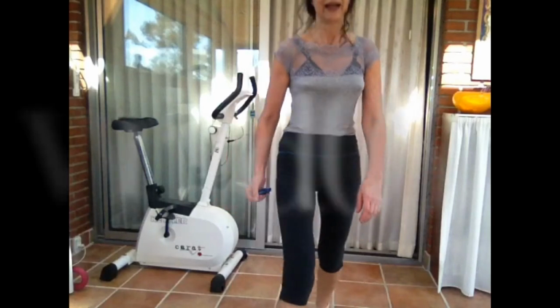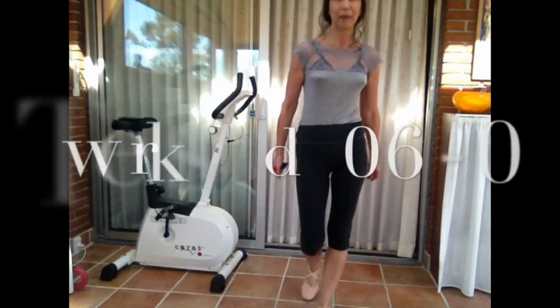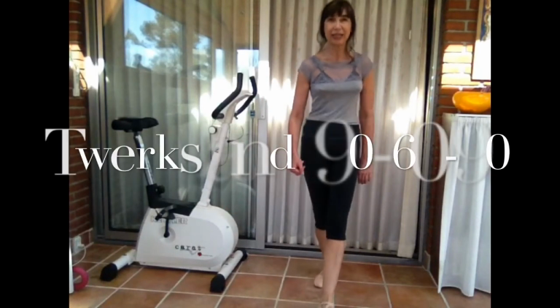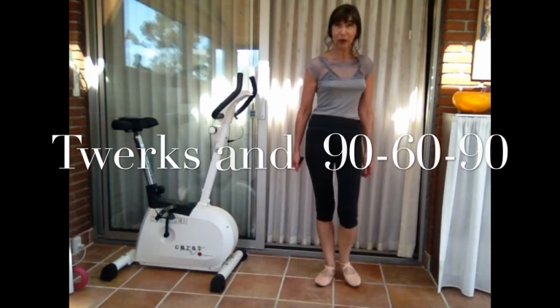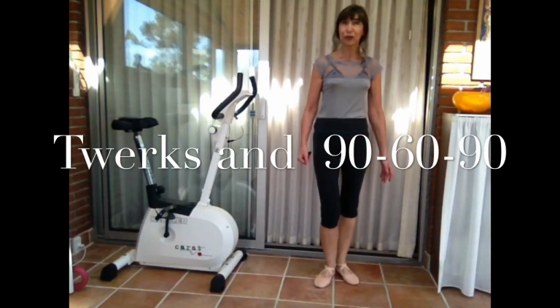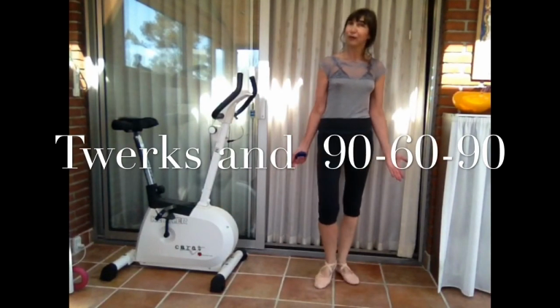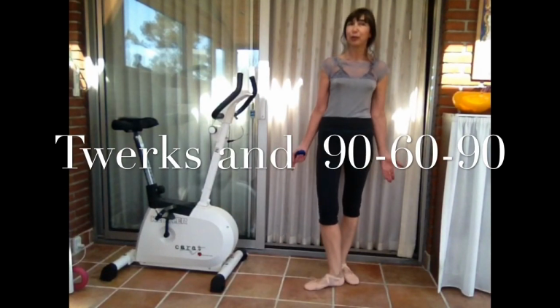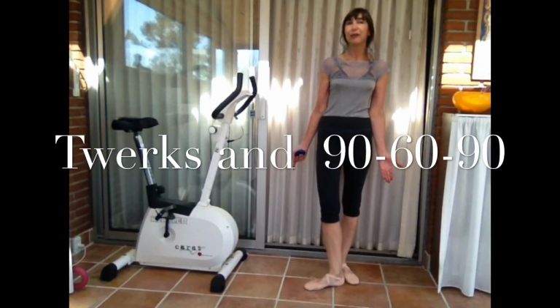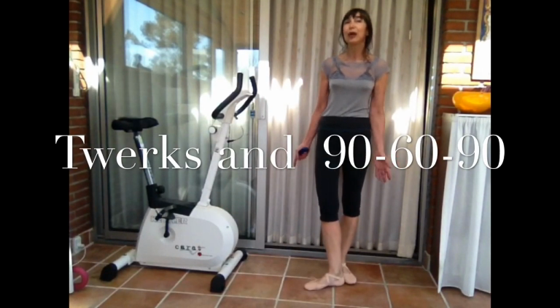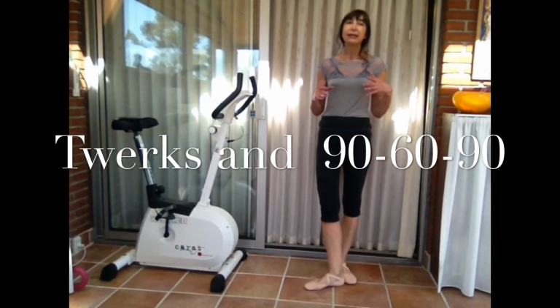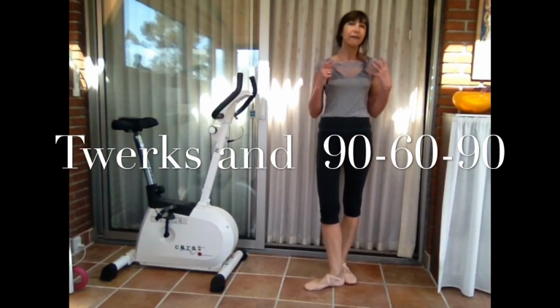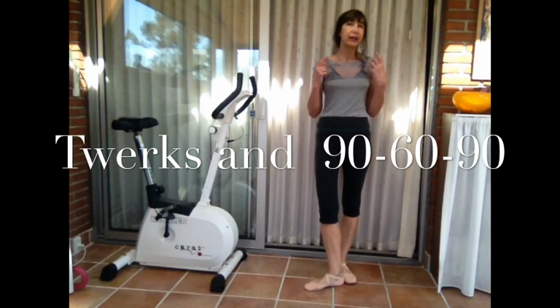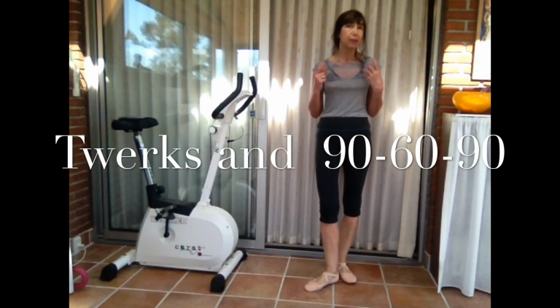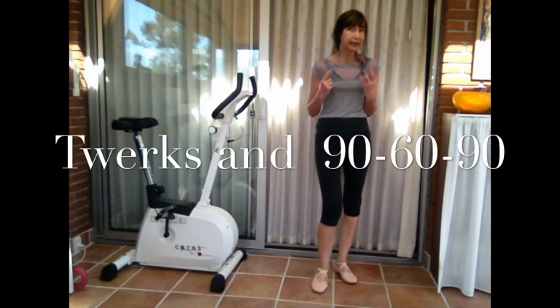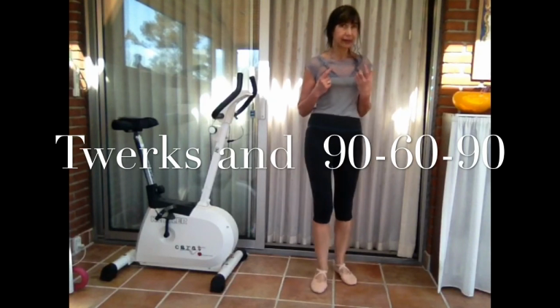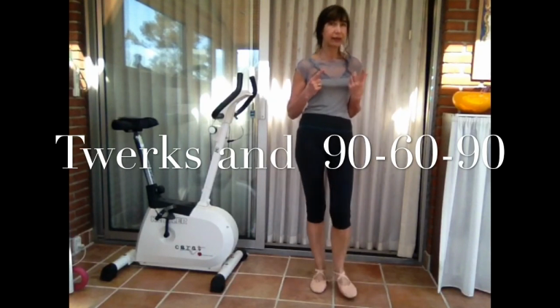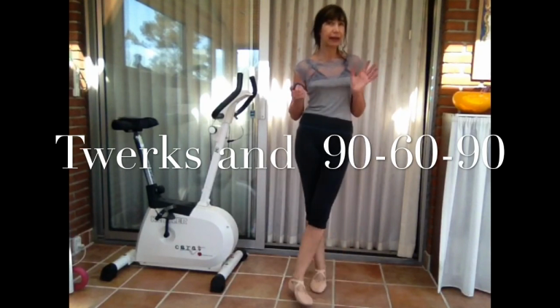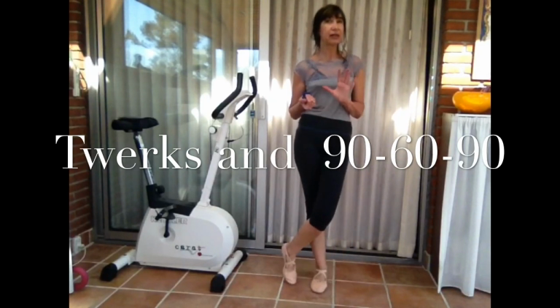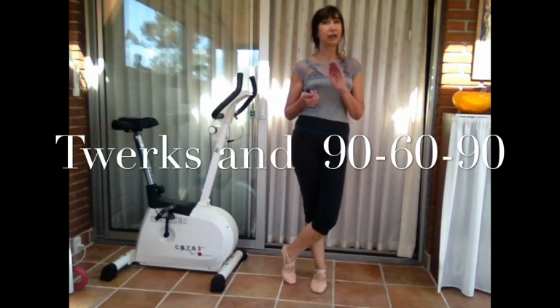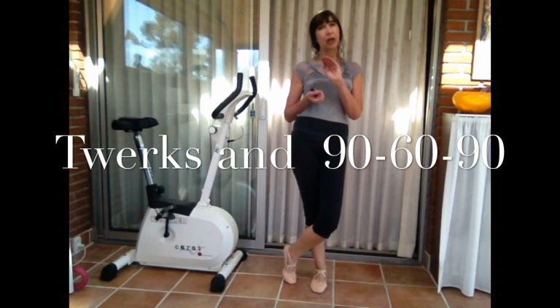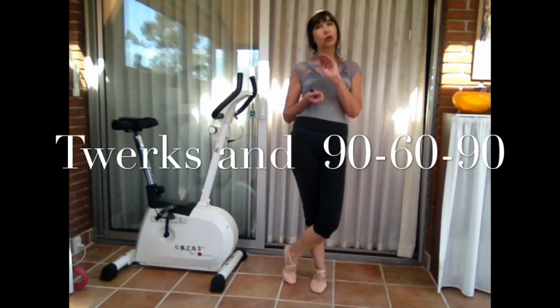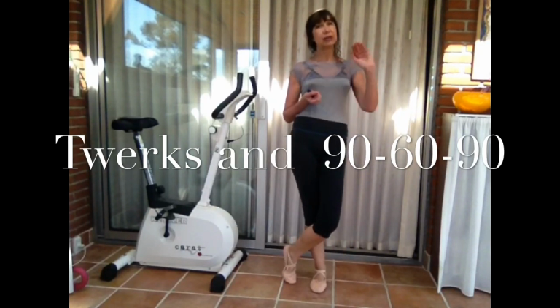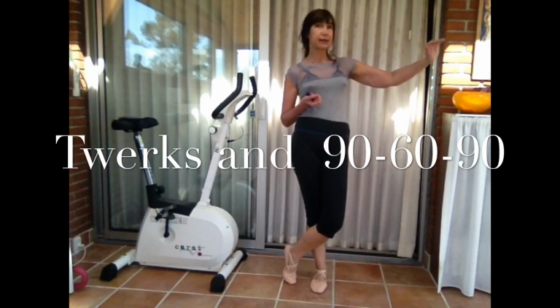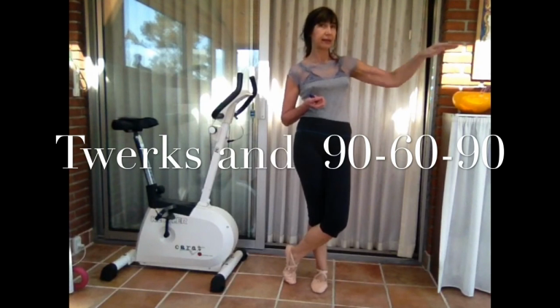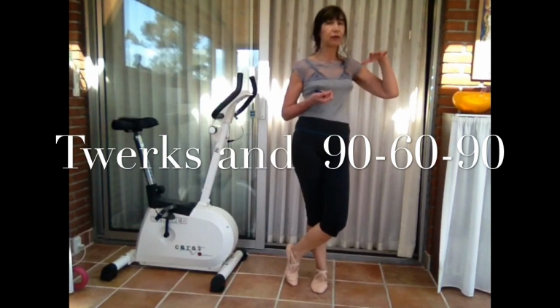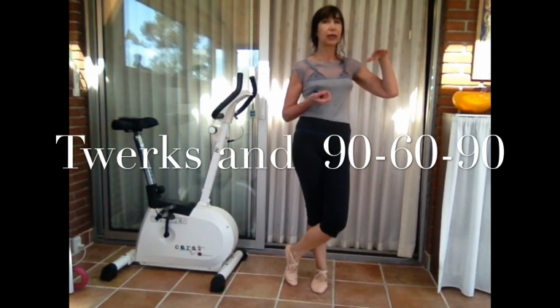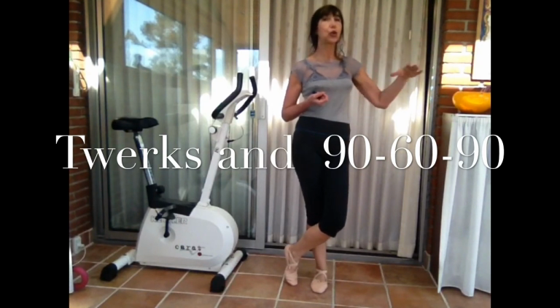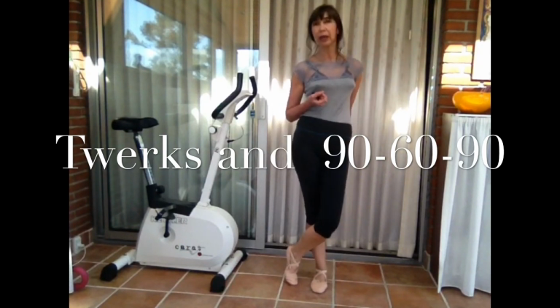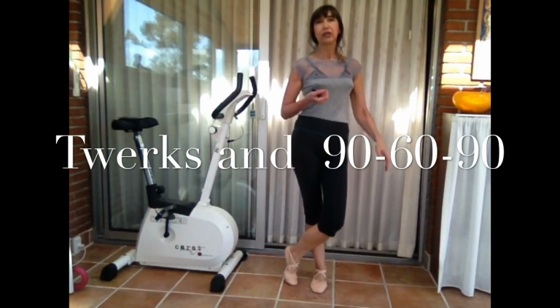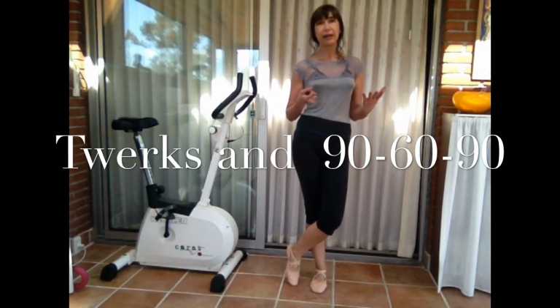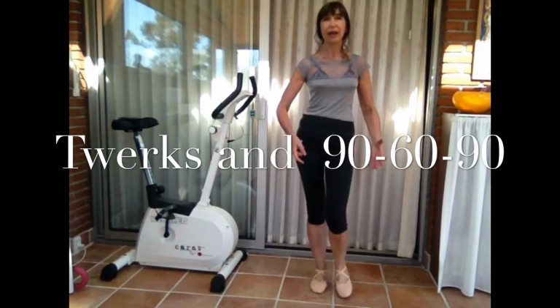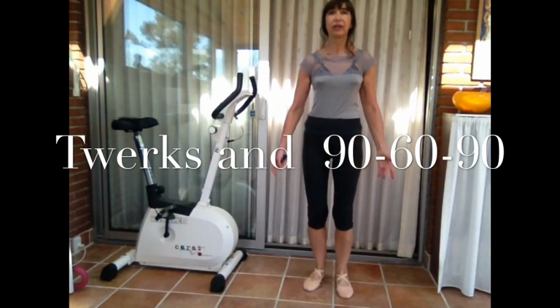Hello, my name is Irina Bjorn, and today I would like to present for you a set of very simple exercises. These exercises come from qigong, Chinese exercises, where we just shake the body.